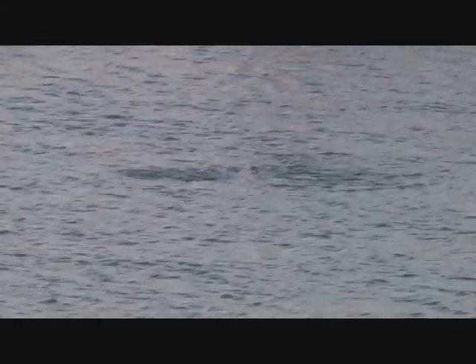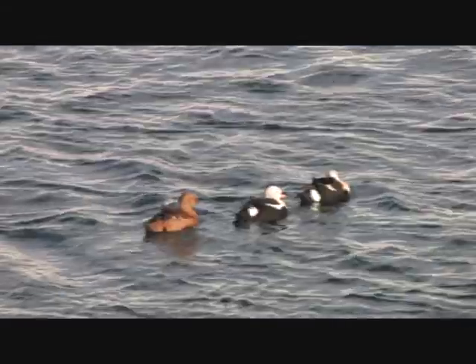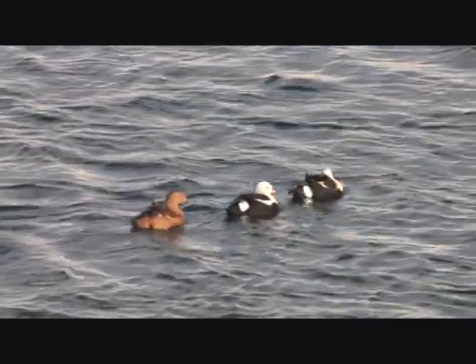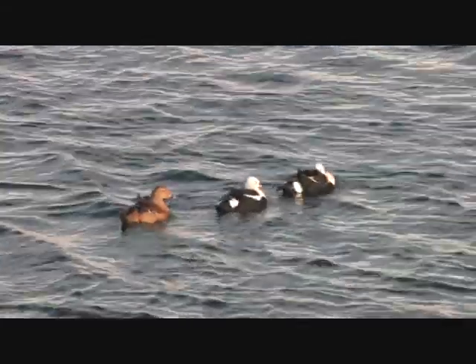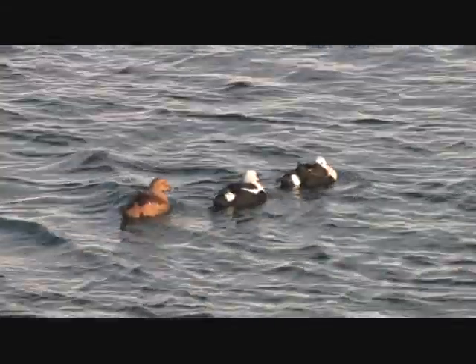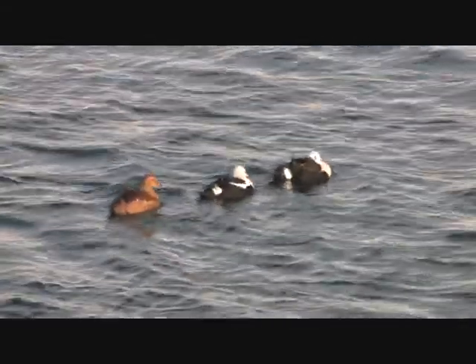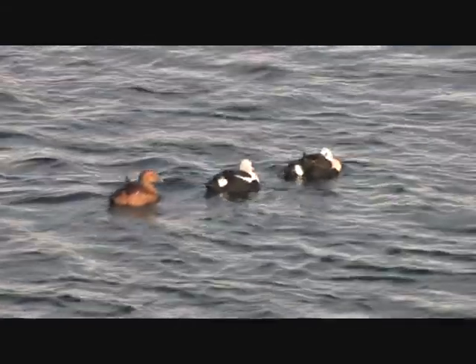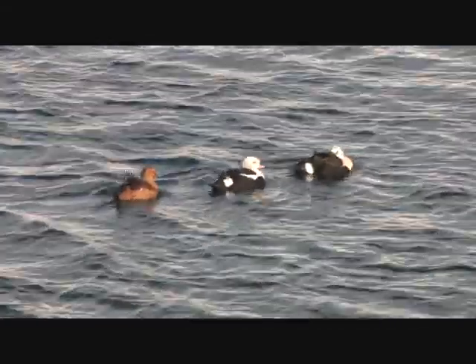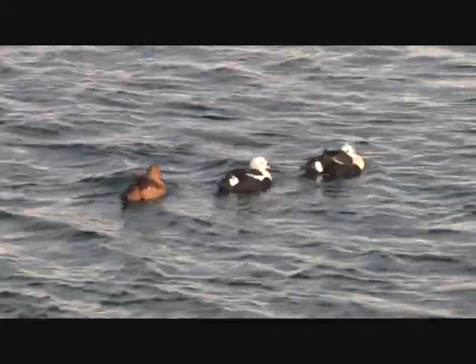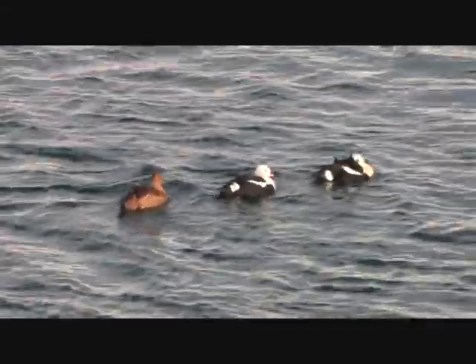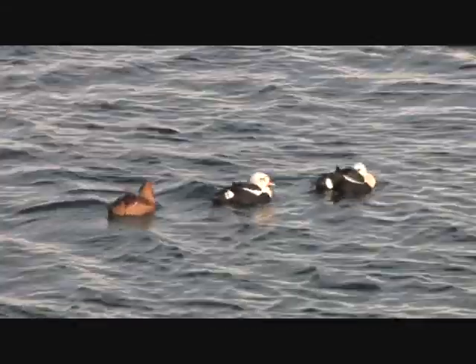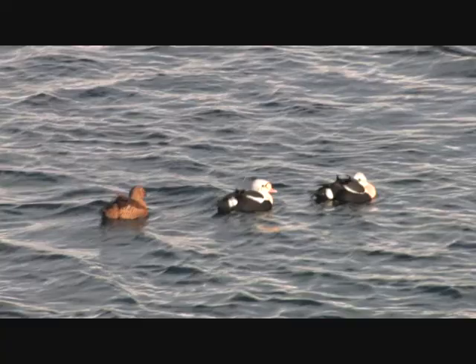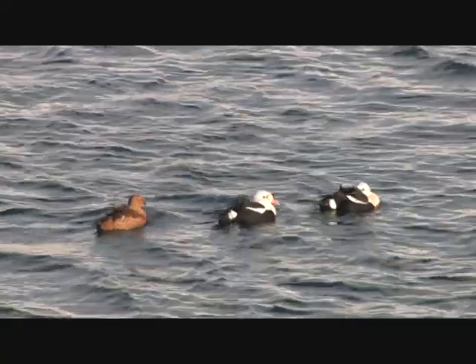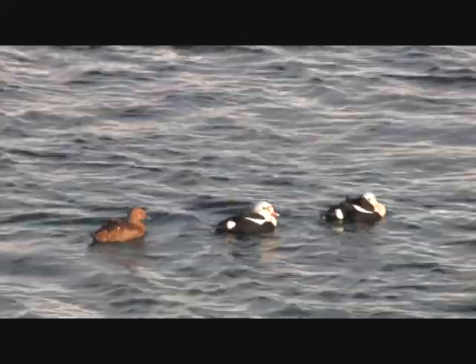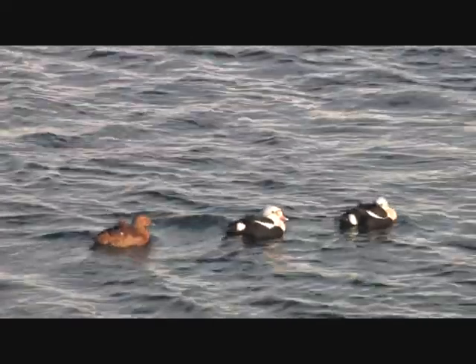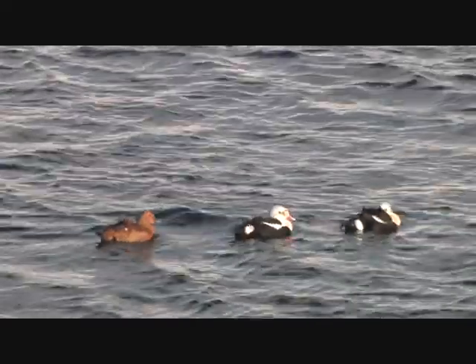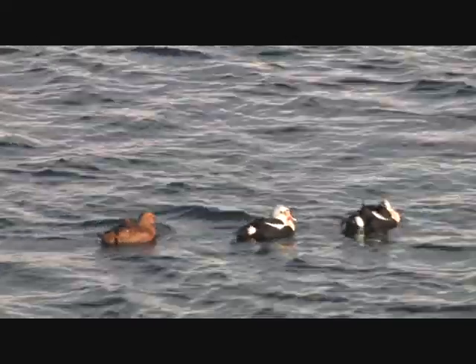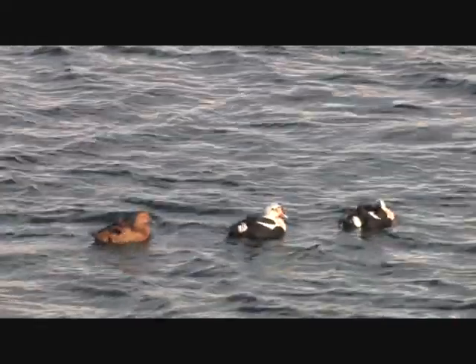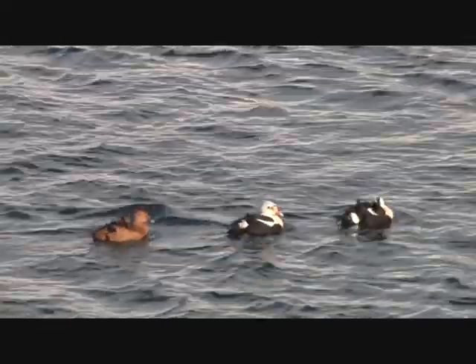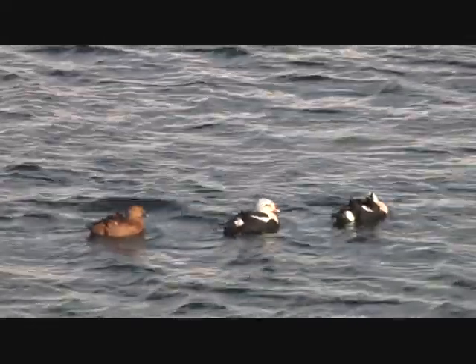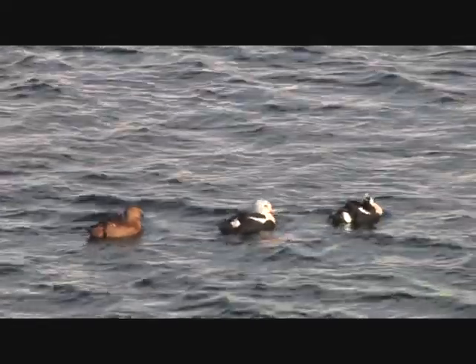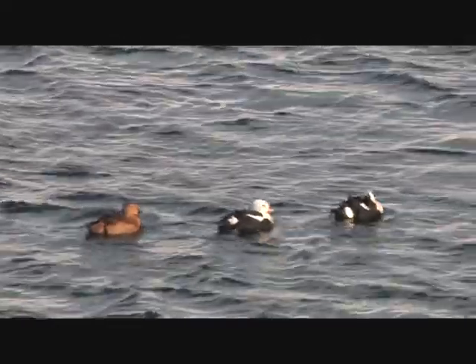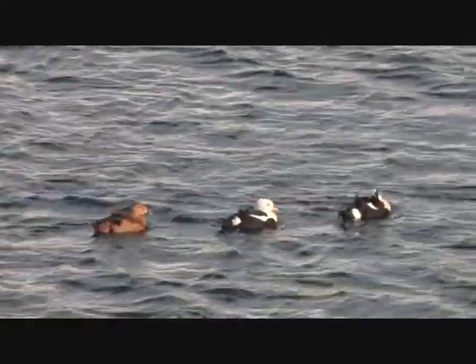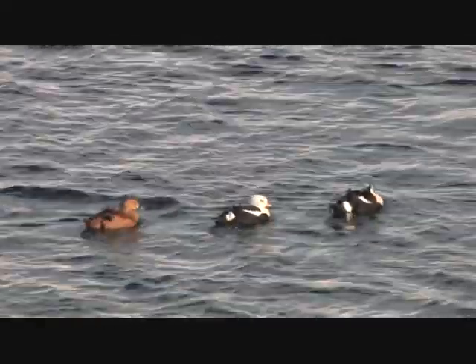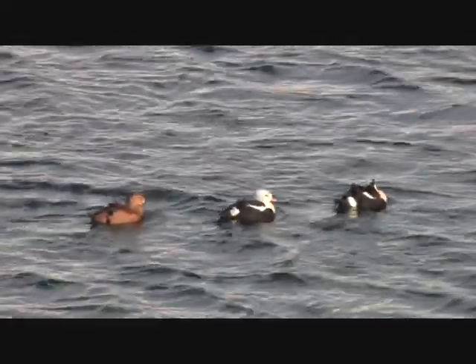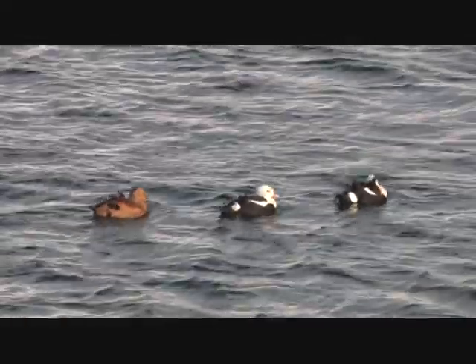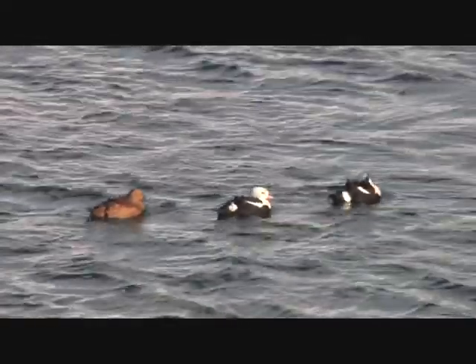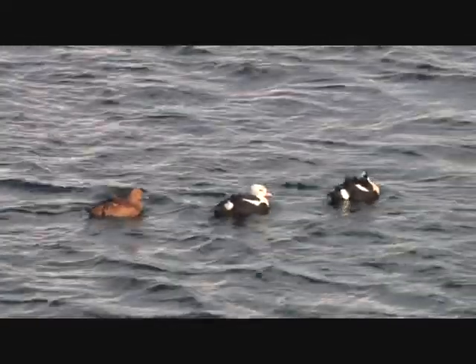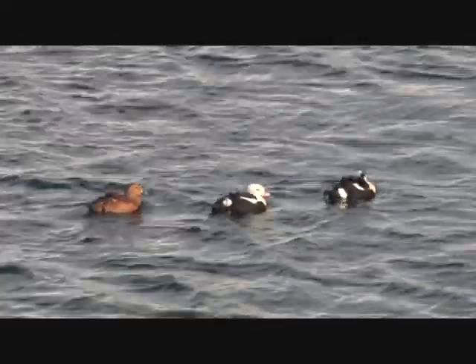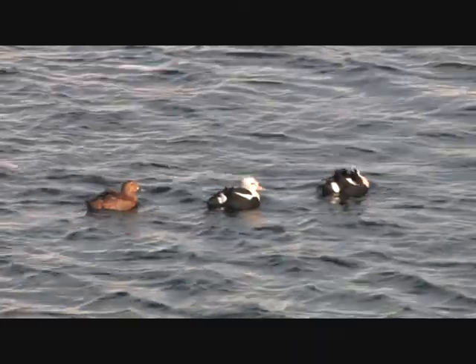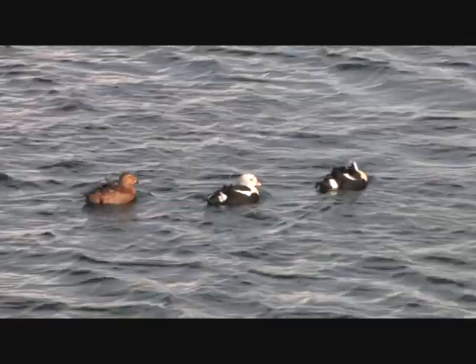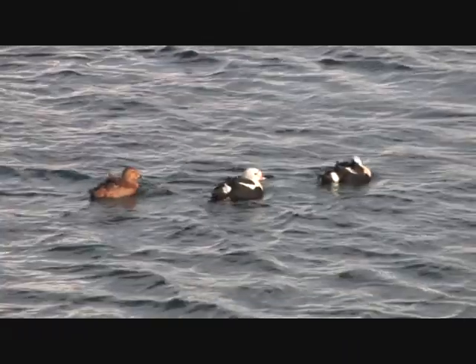I spent a couple of hours happily filming the ducks and then it was back to the hotel to prepare for our departure across the Bering Peninsula to Vardo.